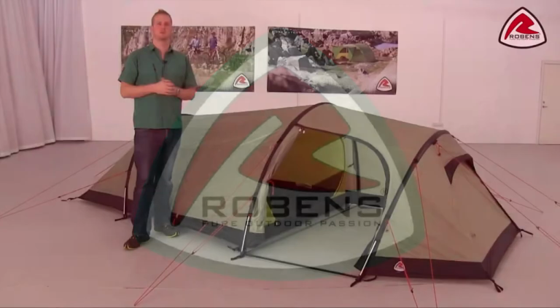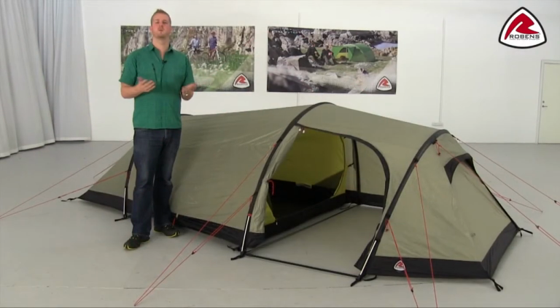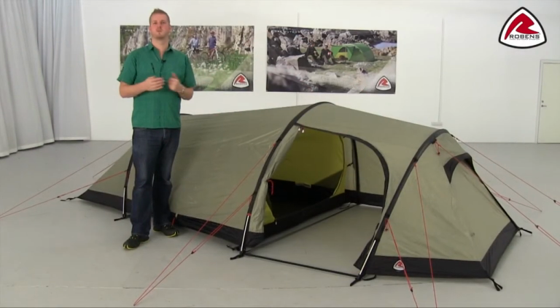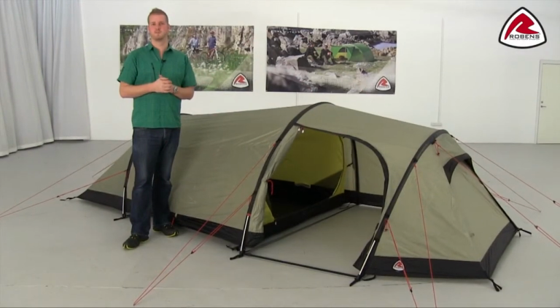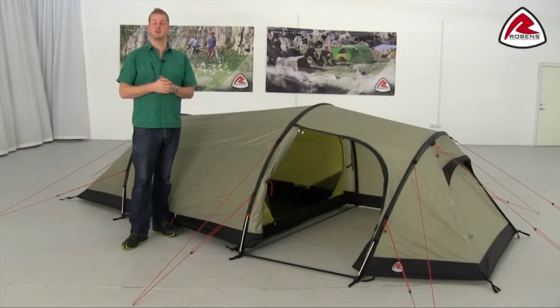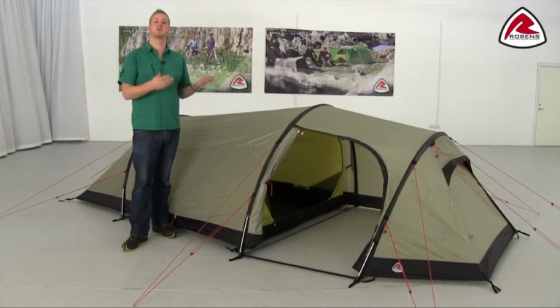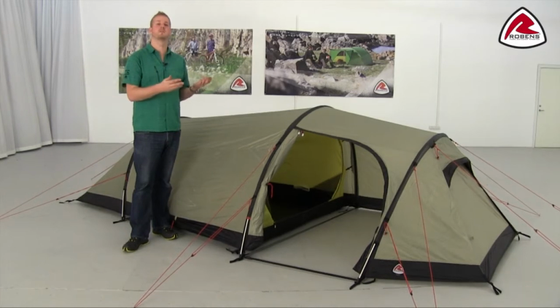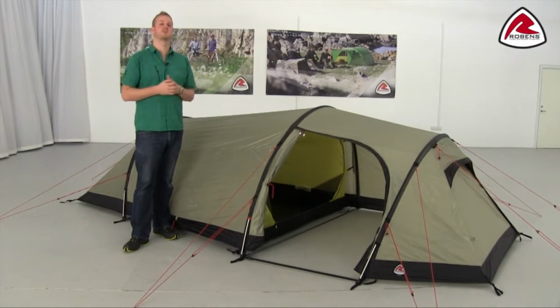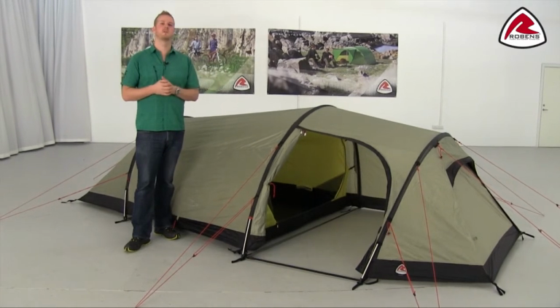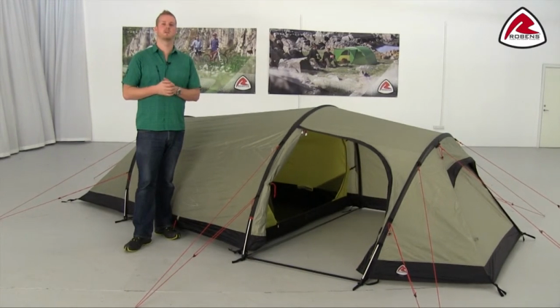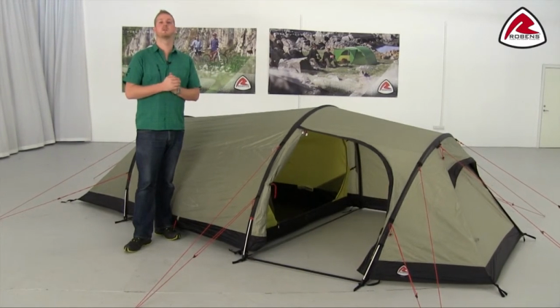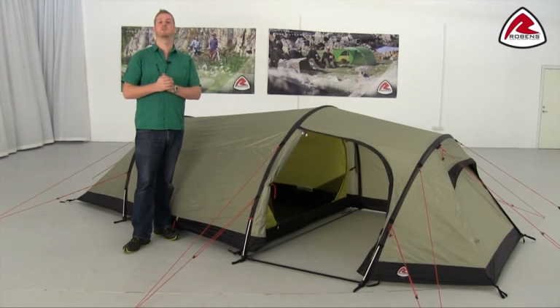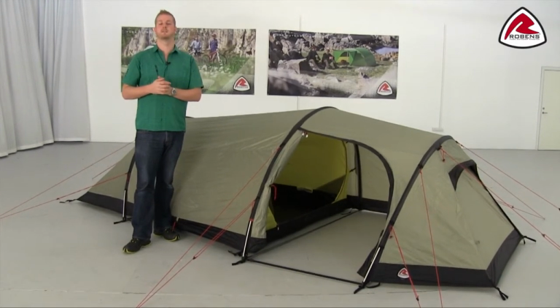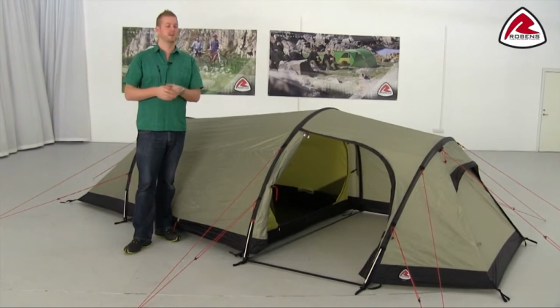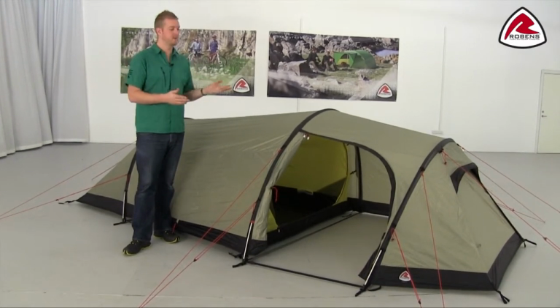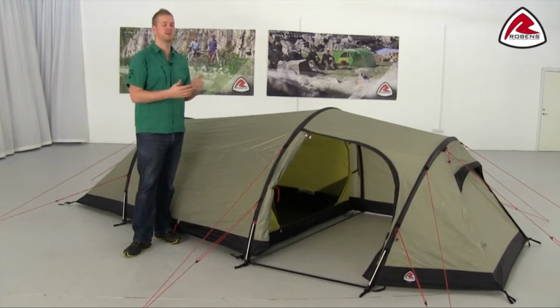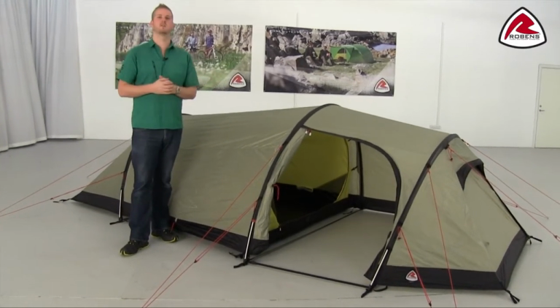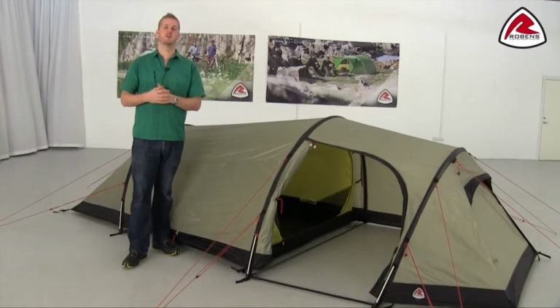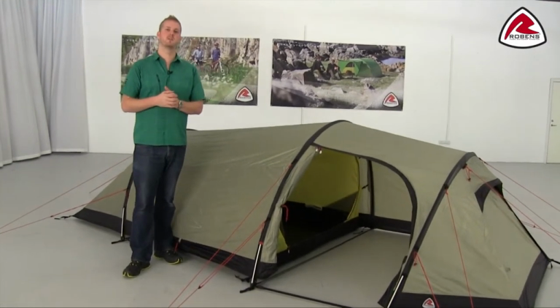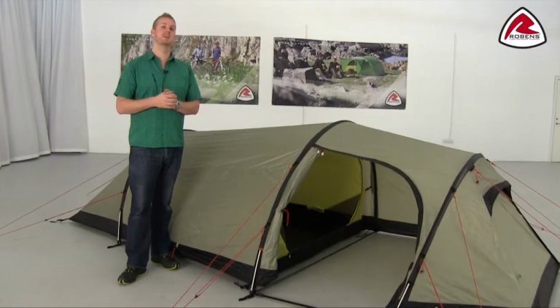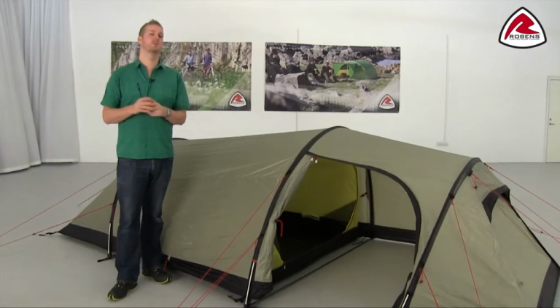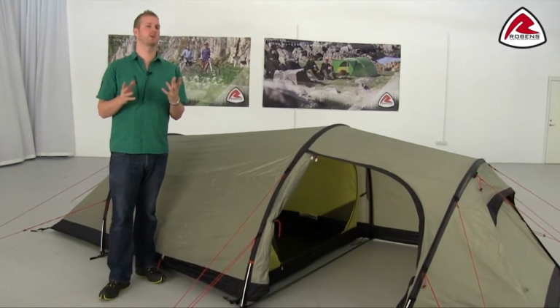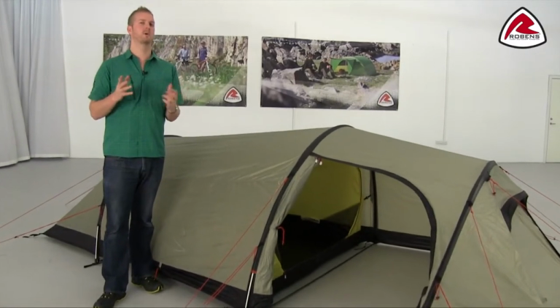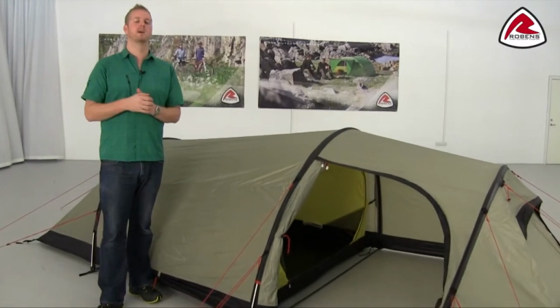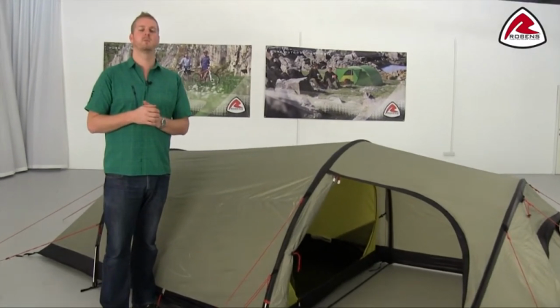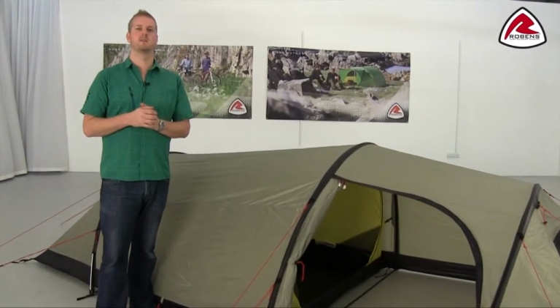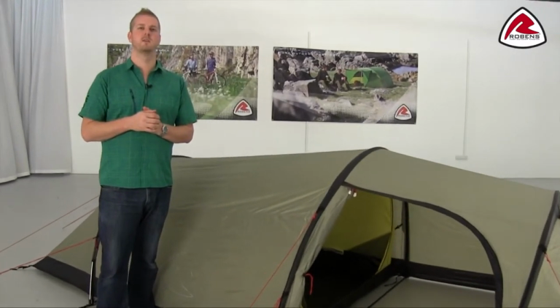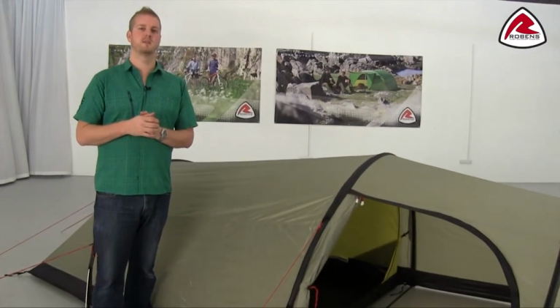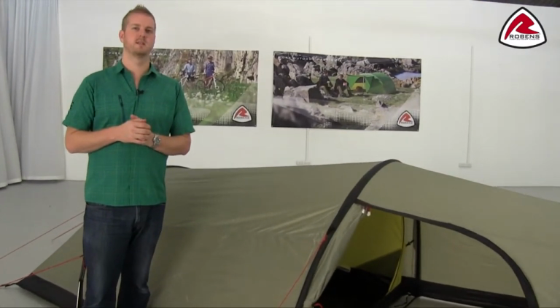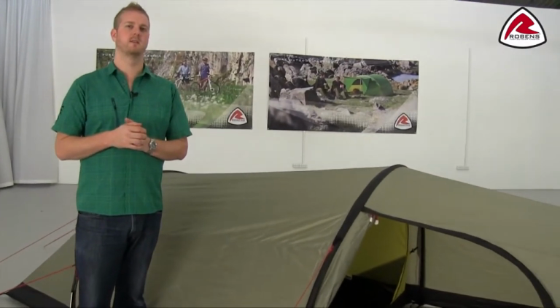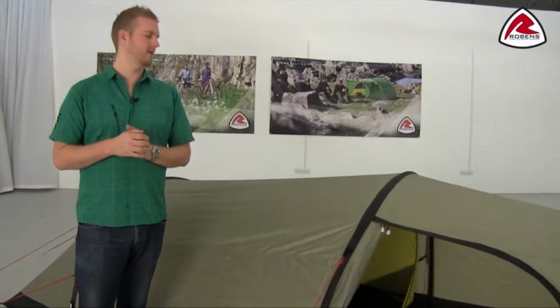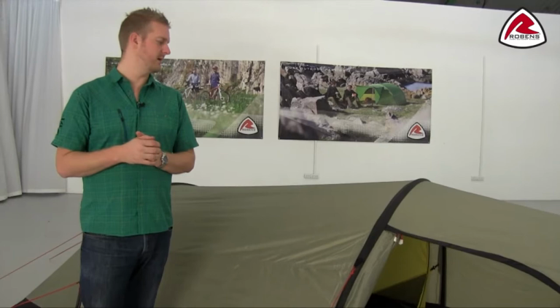Hi and welcome to Robins. Here I'm going to give you some training on our trail range of tents. The tent that we're using here is our Voyager 3 EX, but what I talk about can be applied to the rest of the tents in the collection as well.